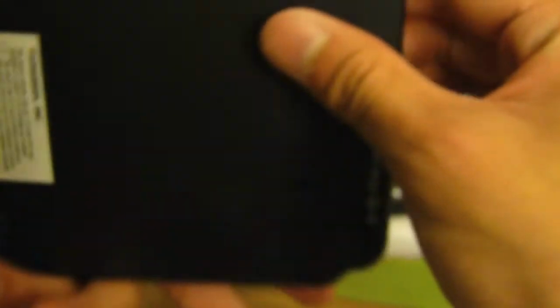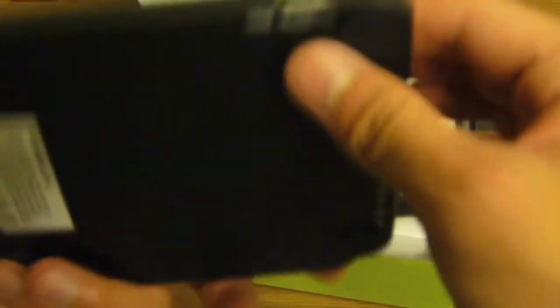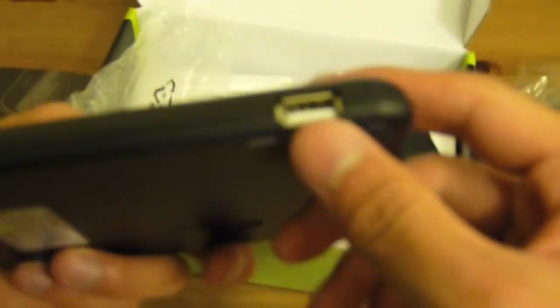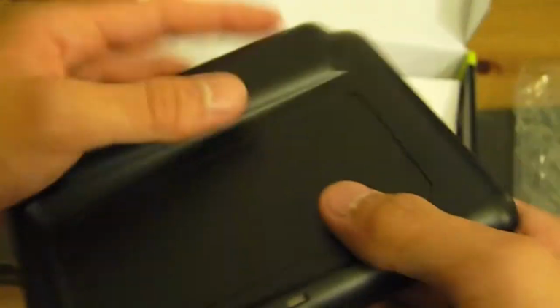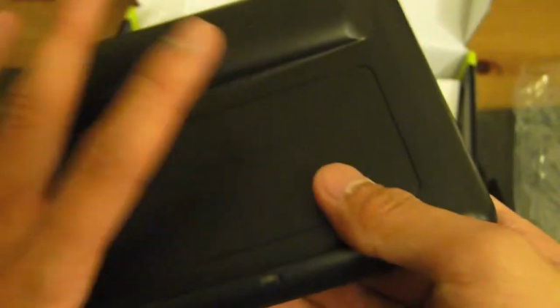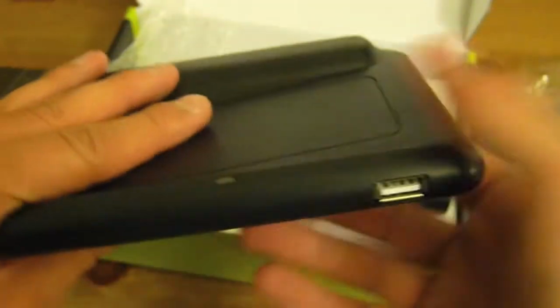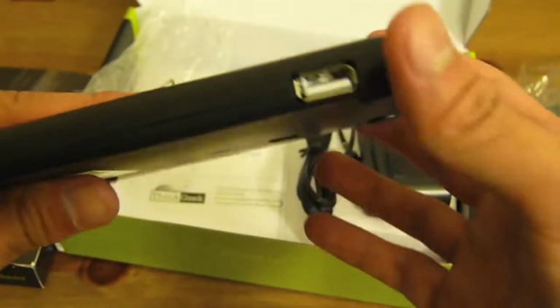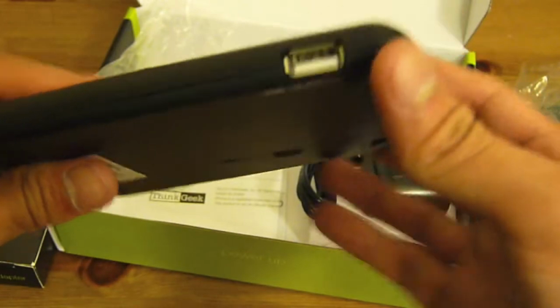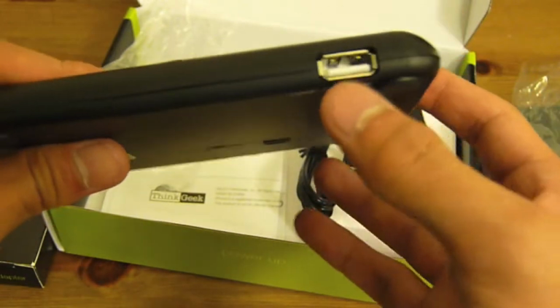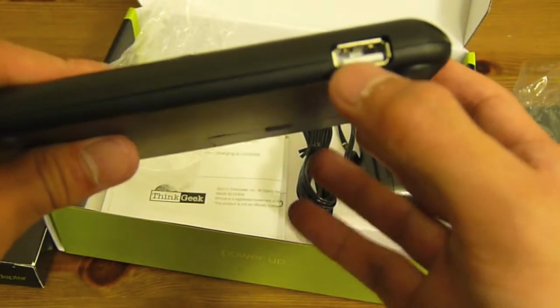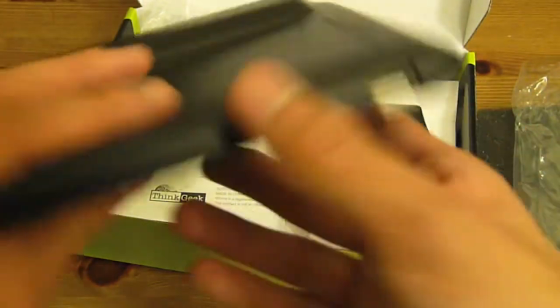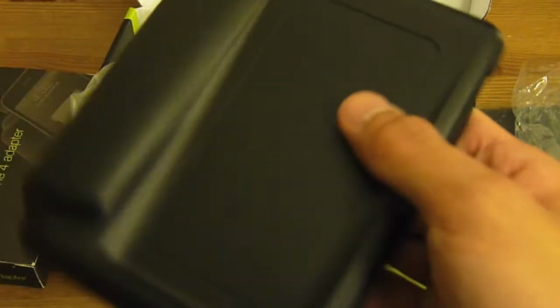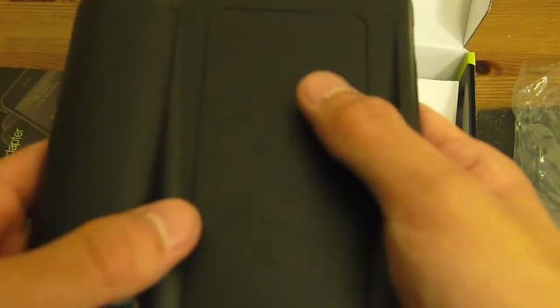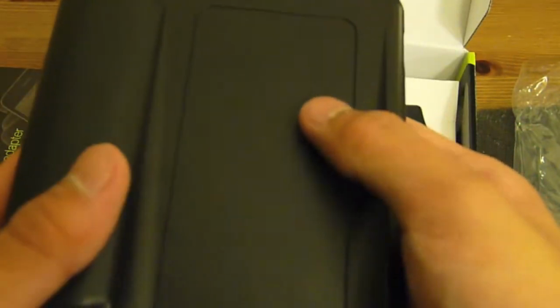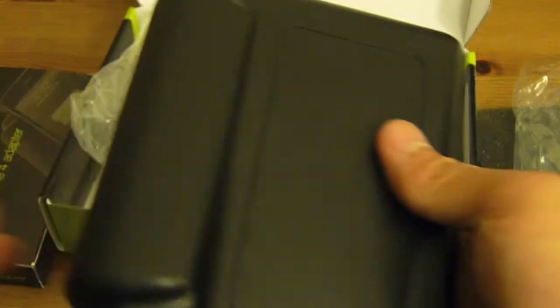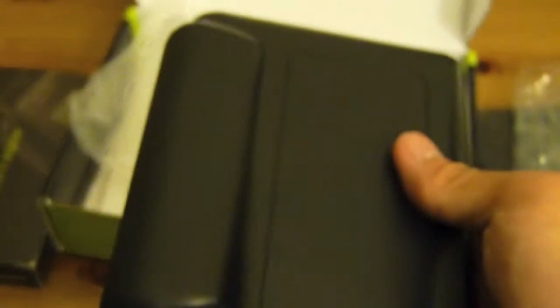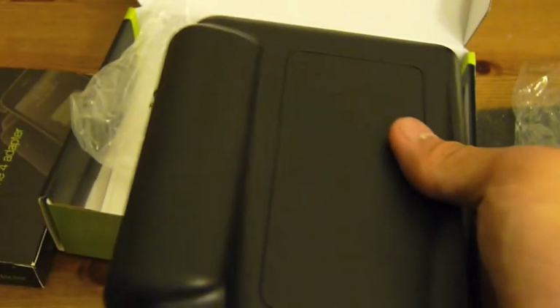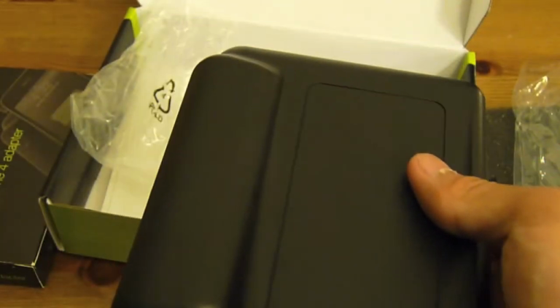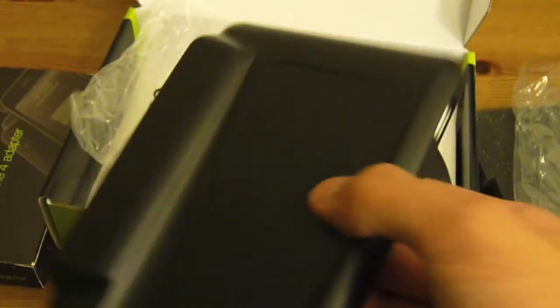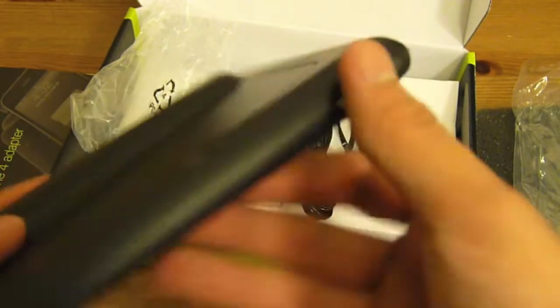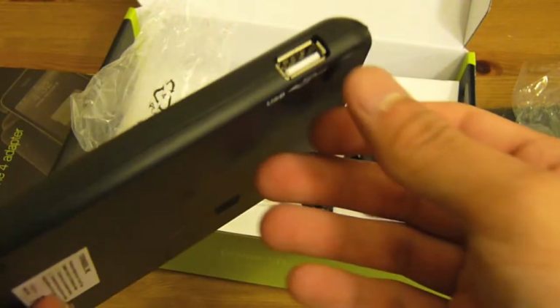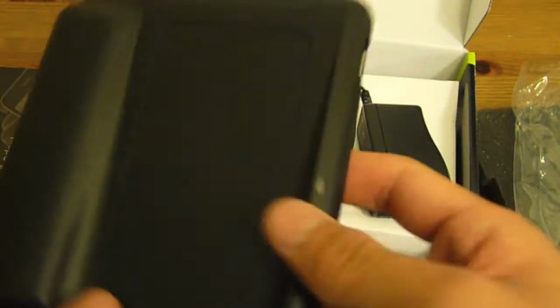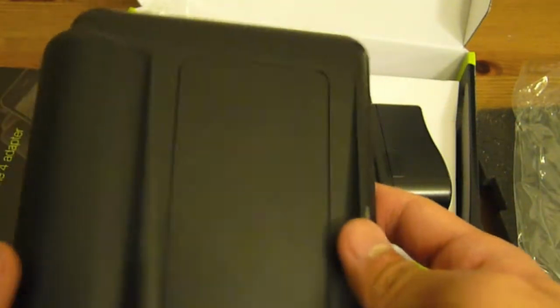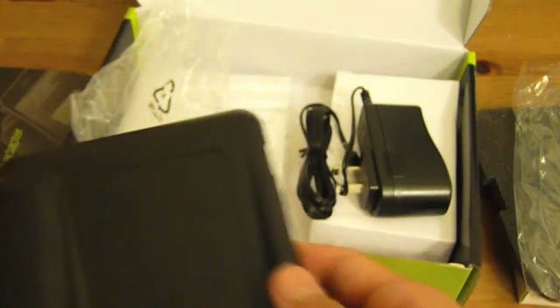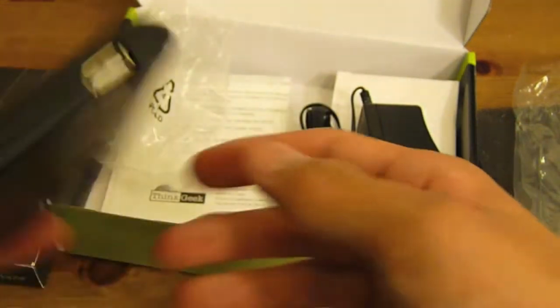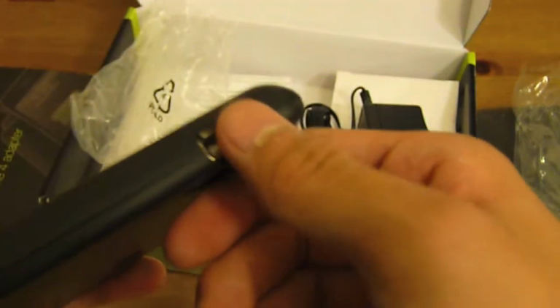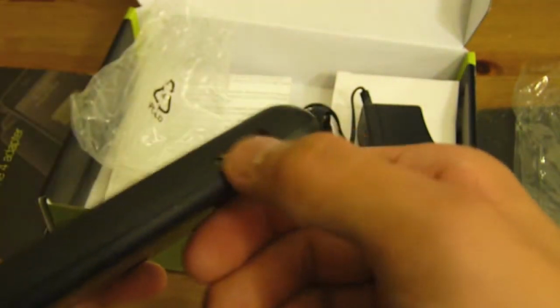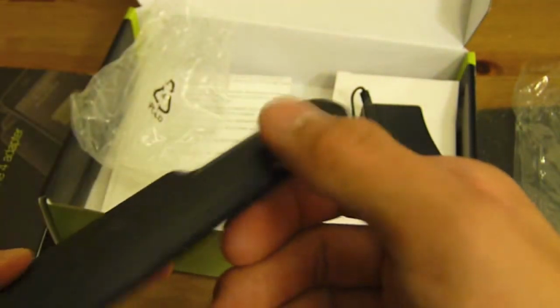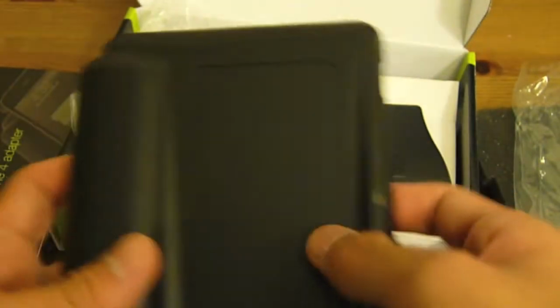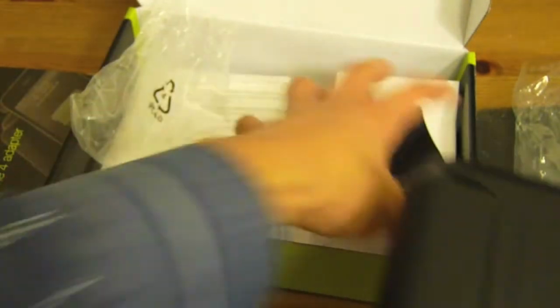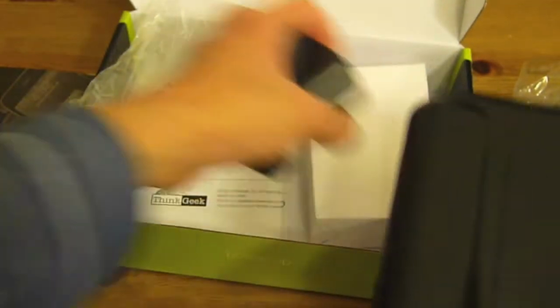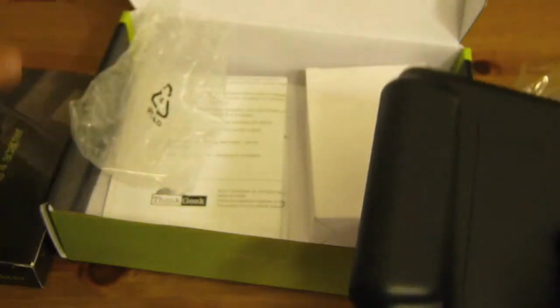This particular charger also has a really nice feature — it has a USB port on the side. So you can charge other things such as an iPad, an iPod, or a Bluetooth headset of some kind. You do have to provide your own cable for this.